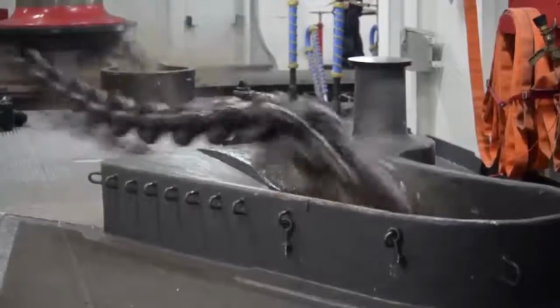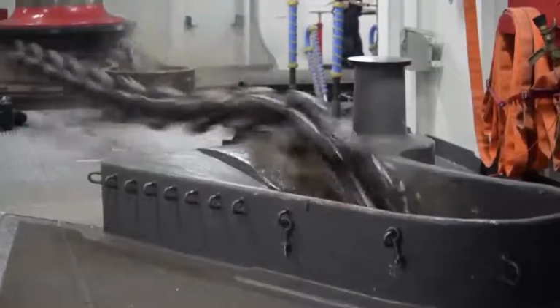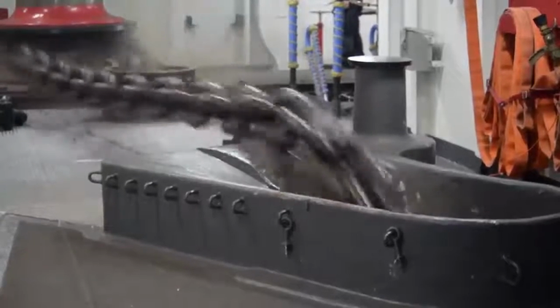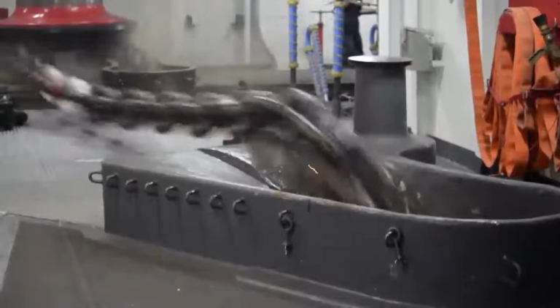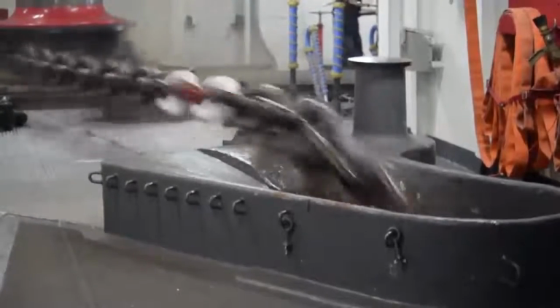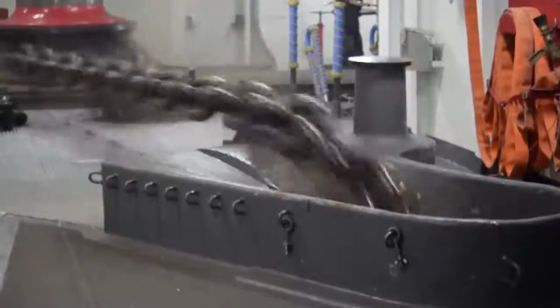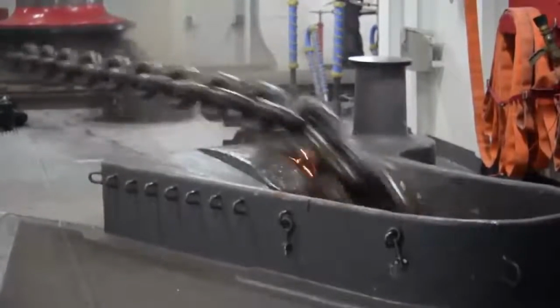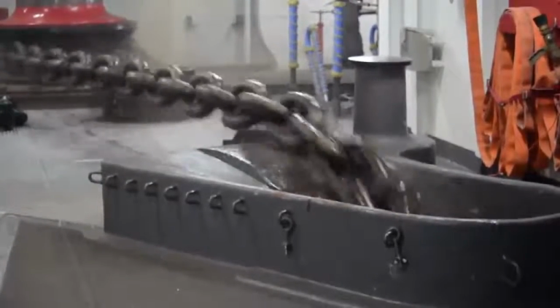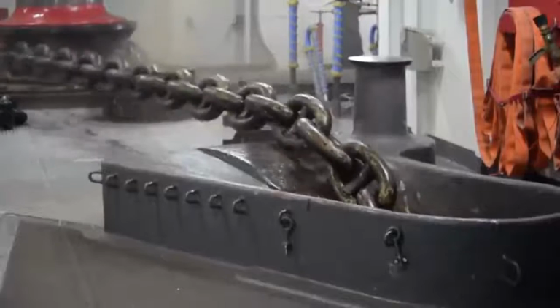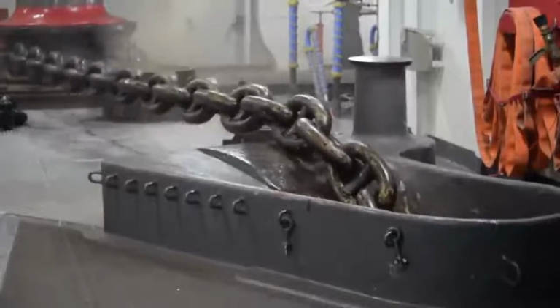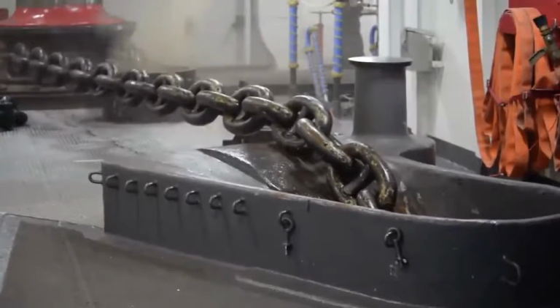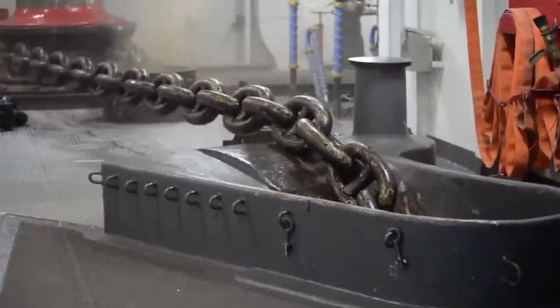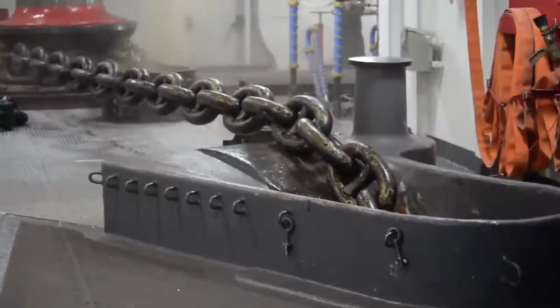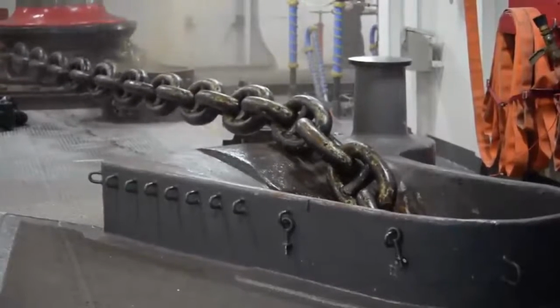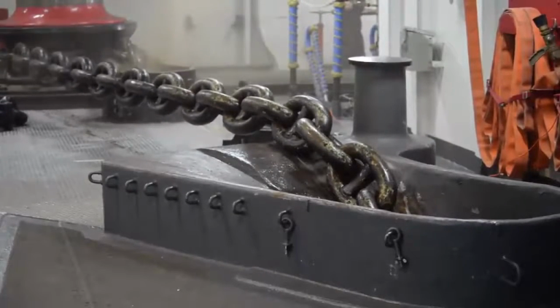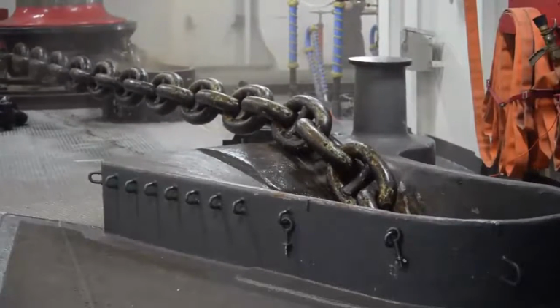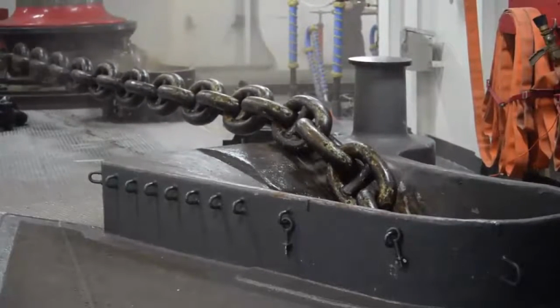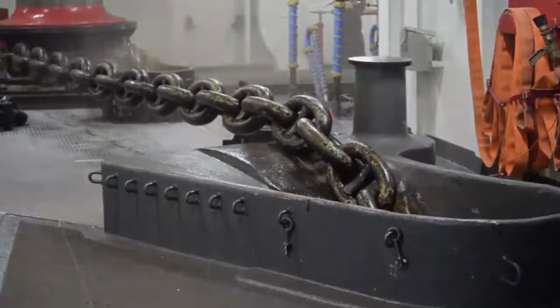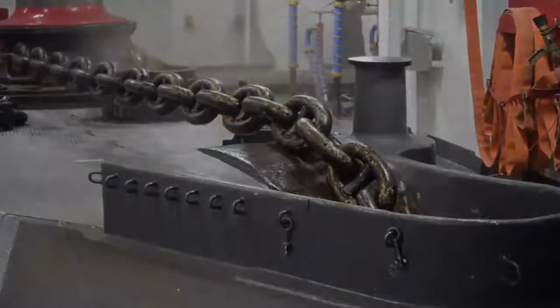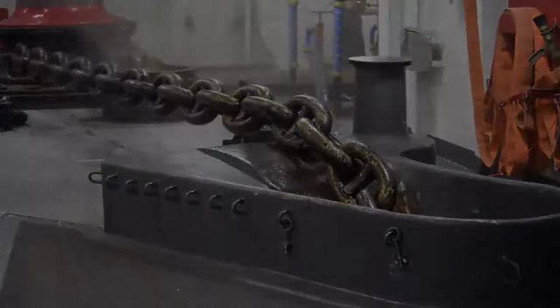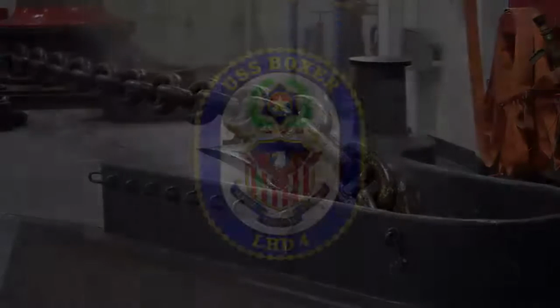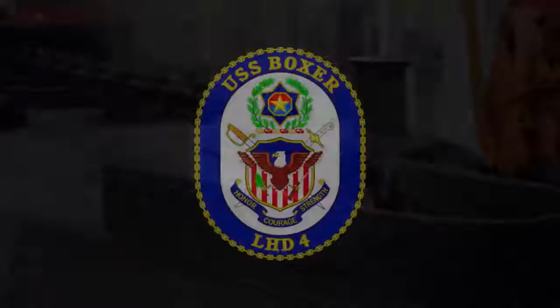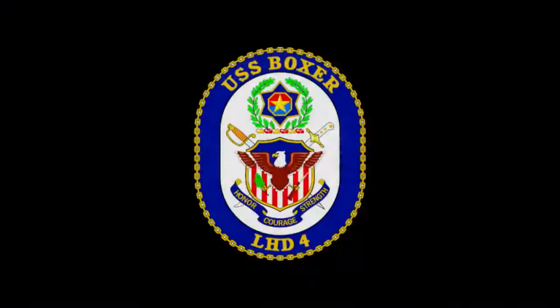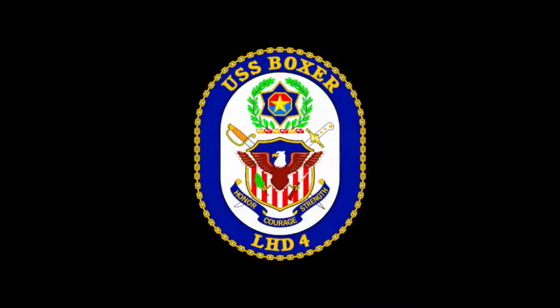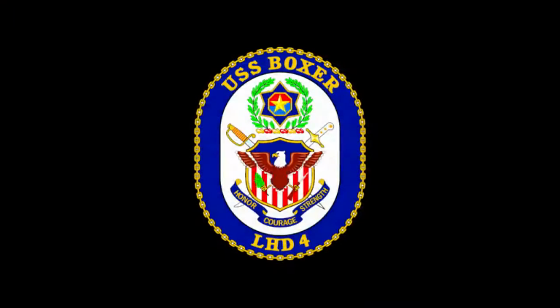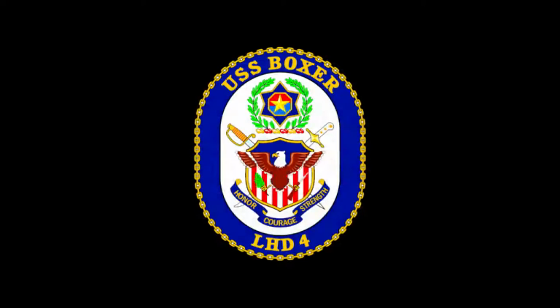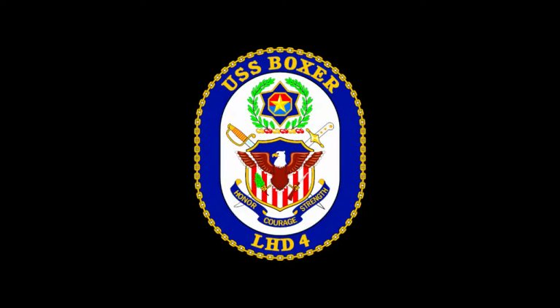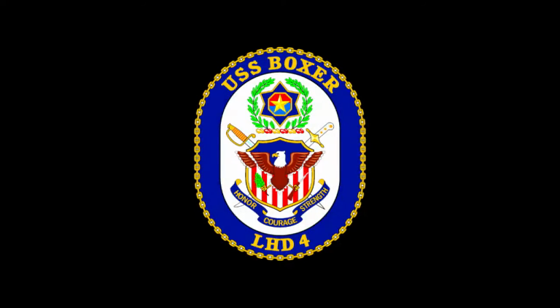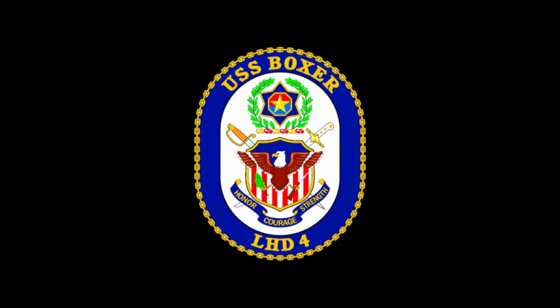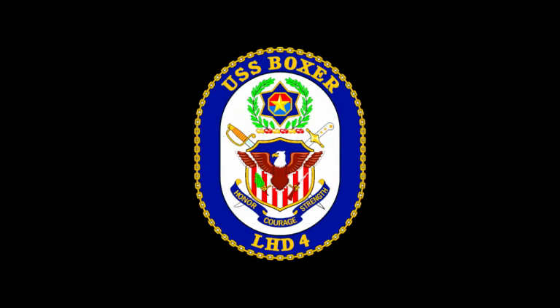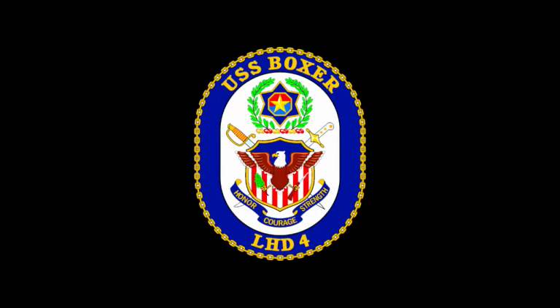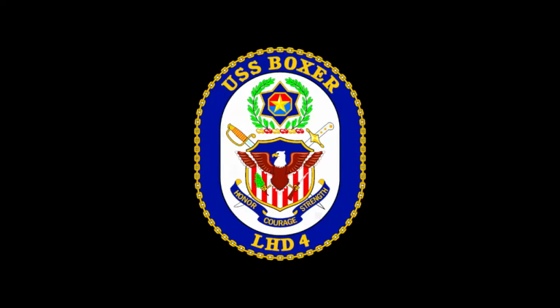The importance of this exercise is to make sure nothing is wrong with the anchor chains or the wildcats, so that way if we did have to drop the anchor, we would be able to do it in a timely manner.